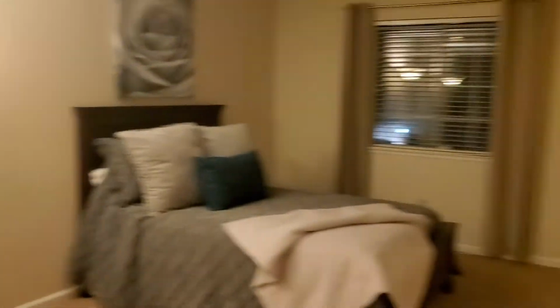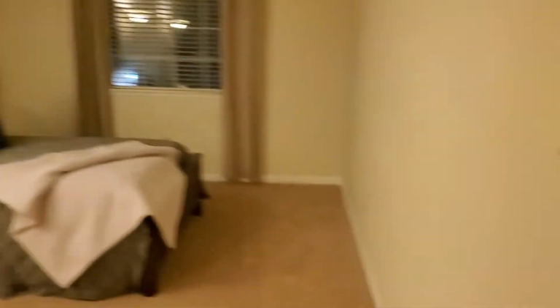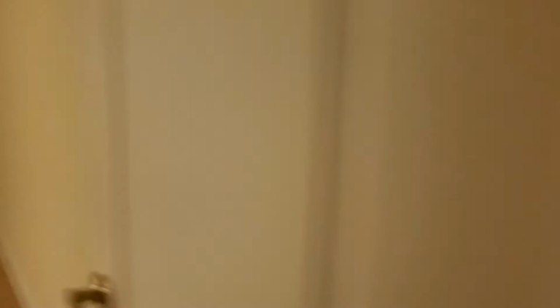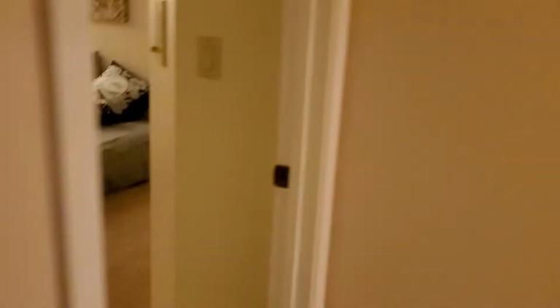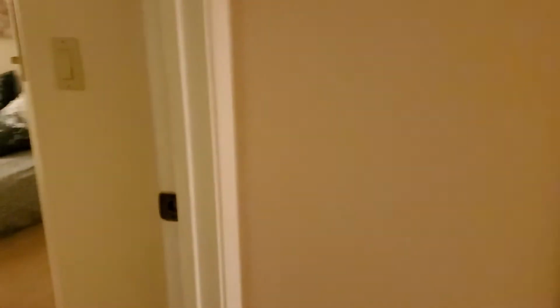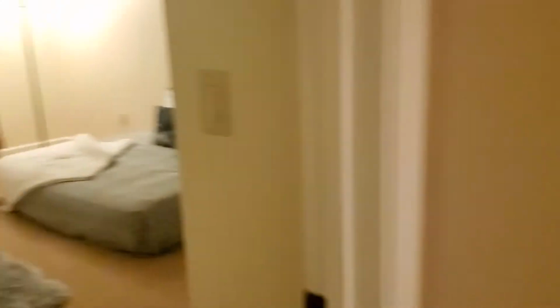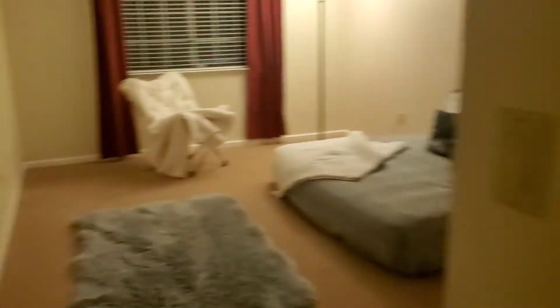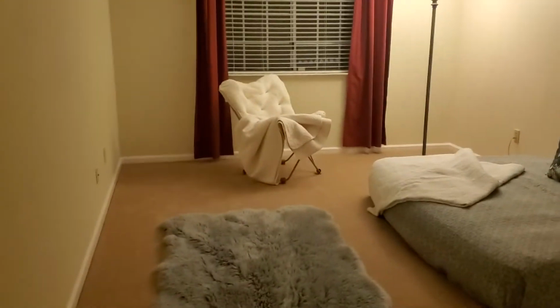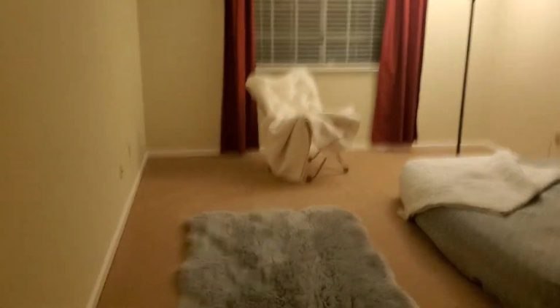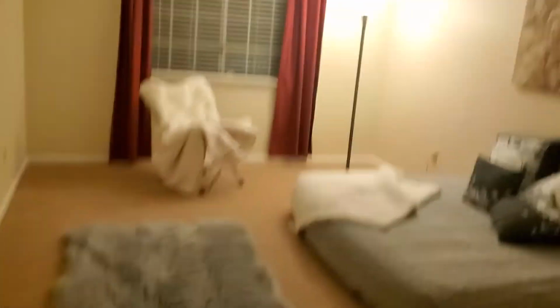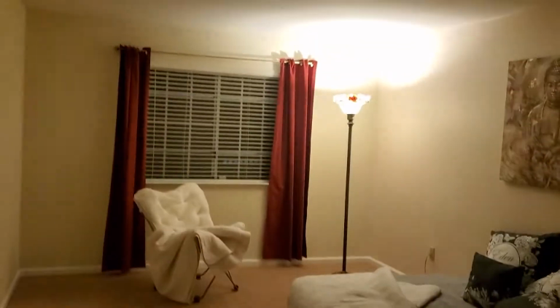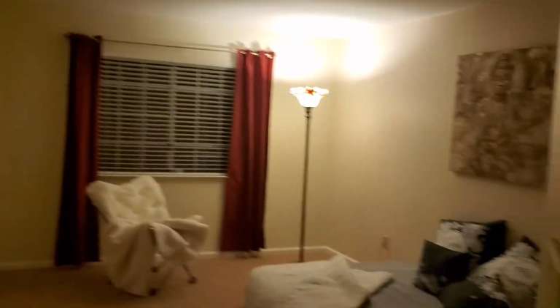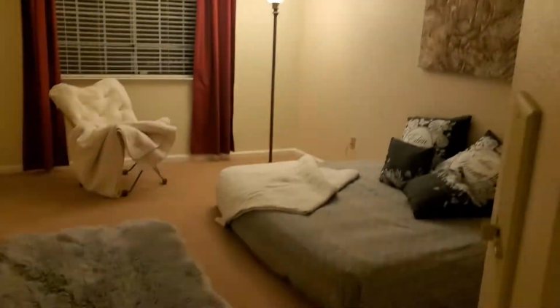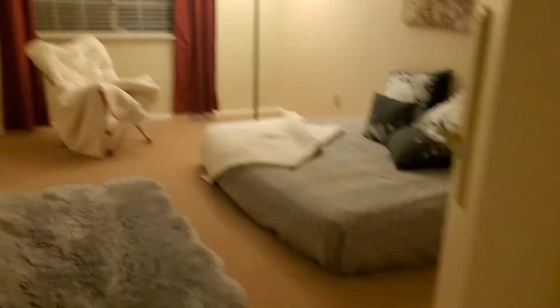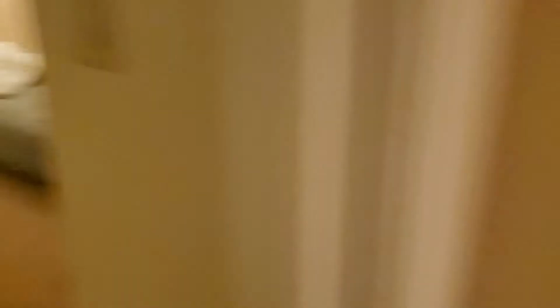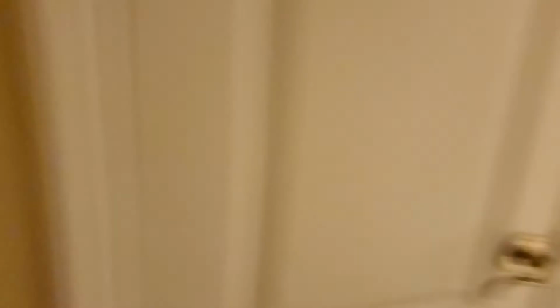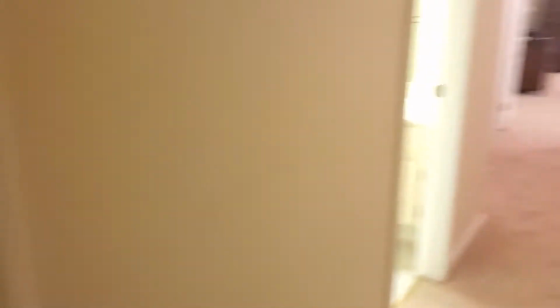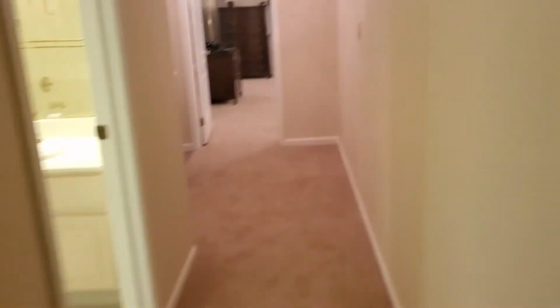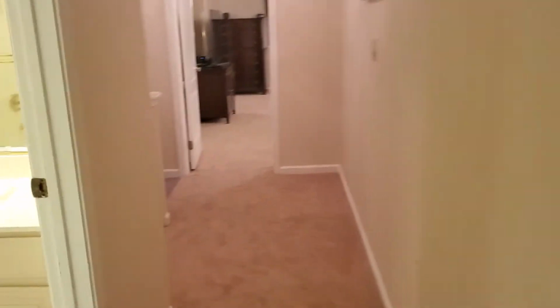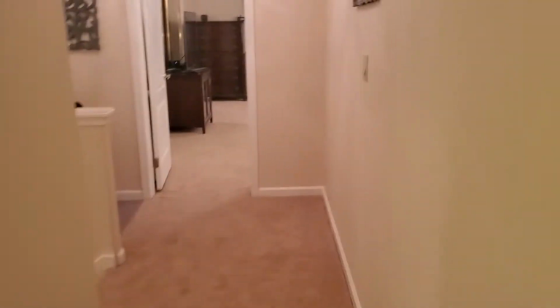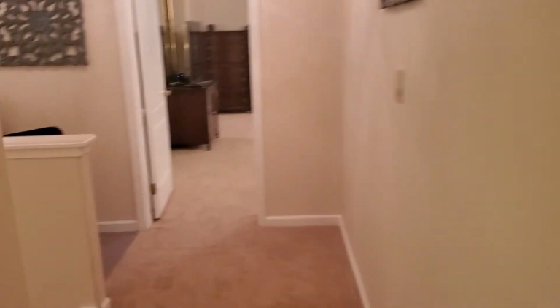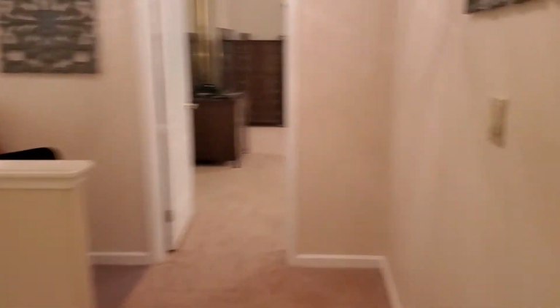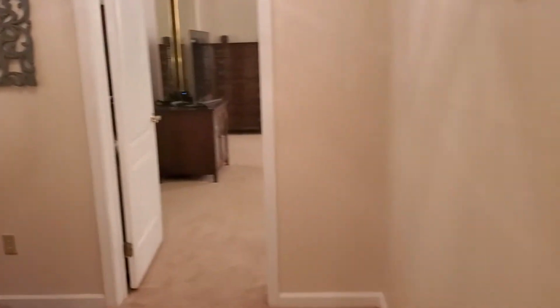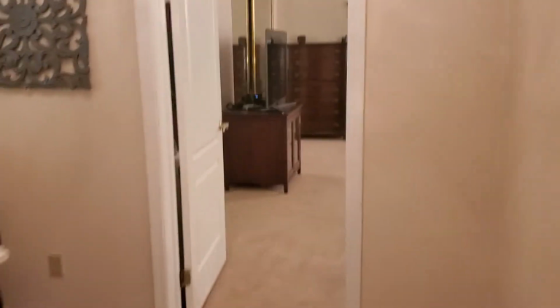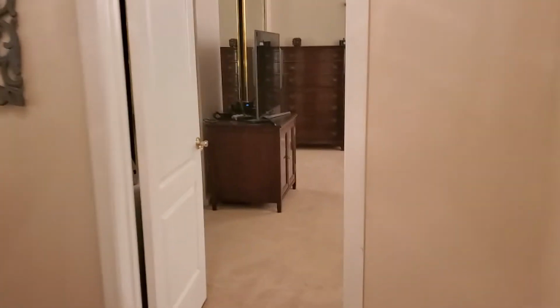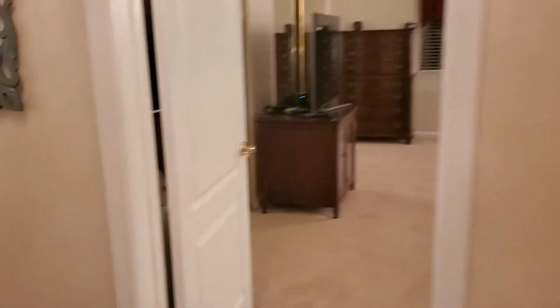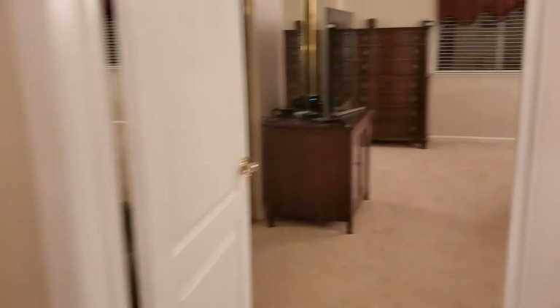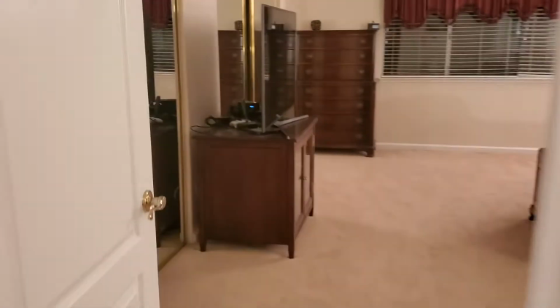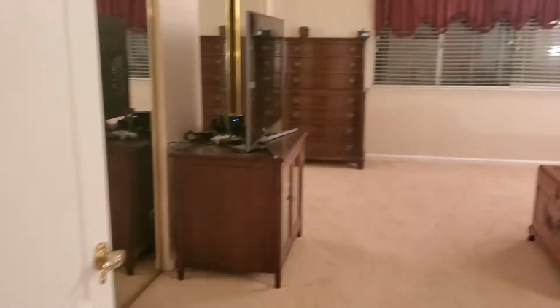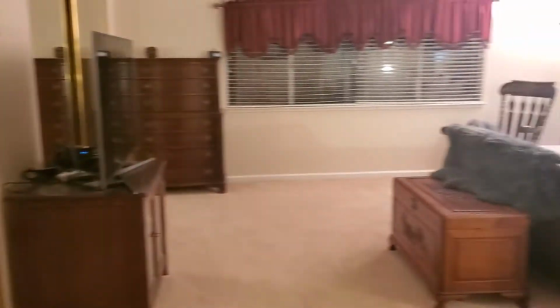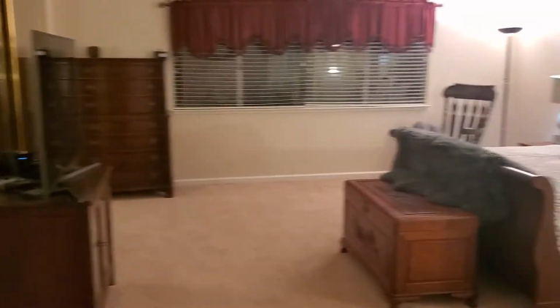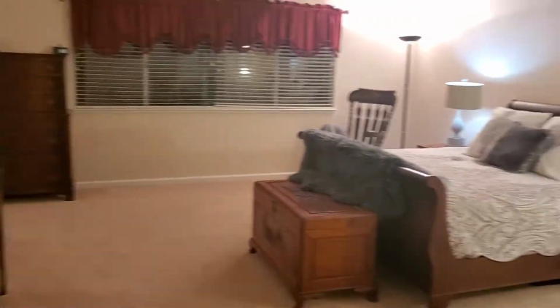Front bedroom here, and another front bedroom. And then we head to the most fabulous master suite.